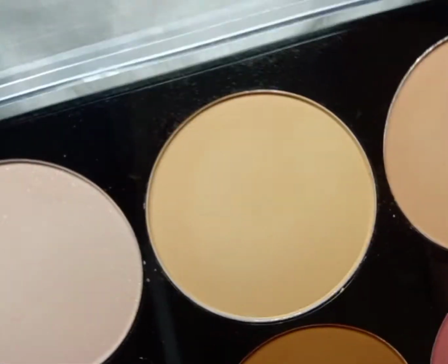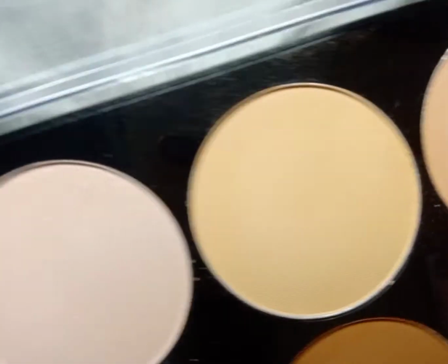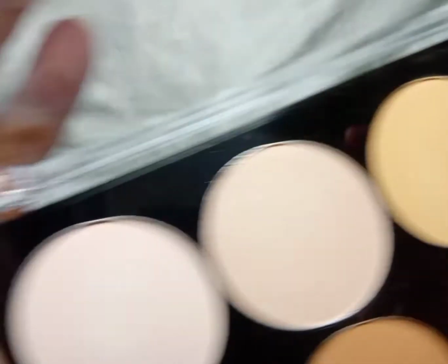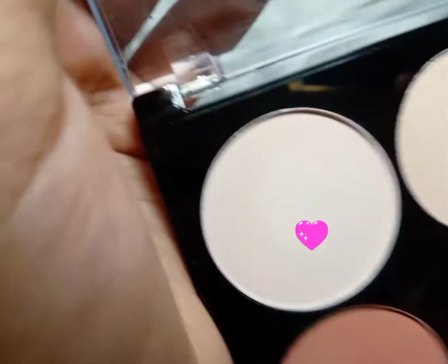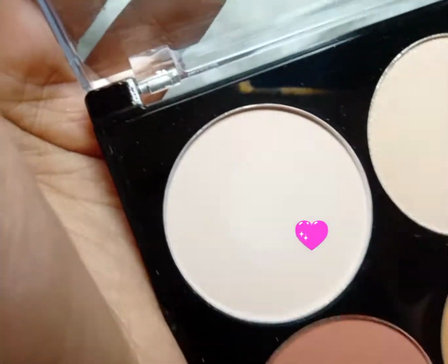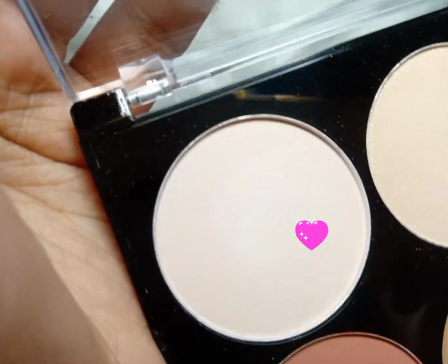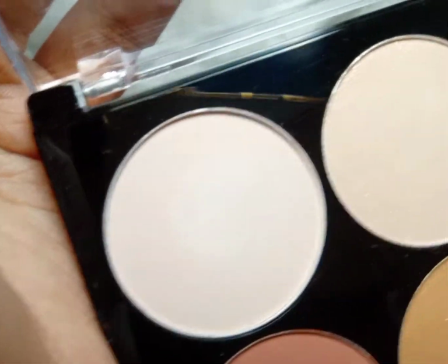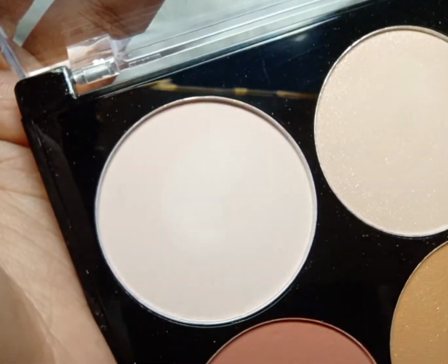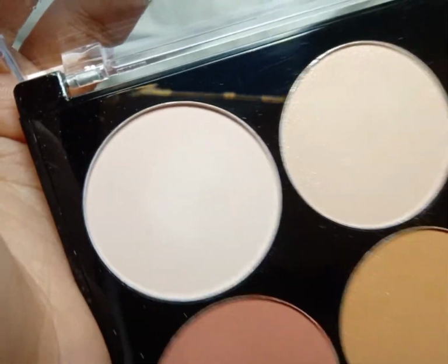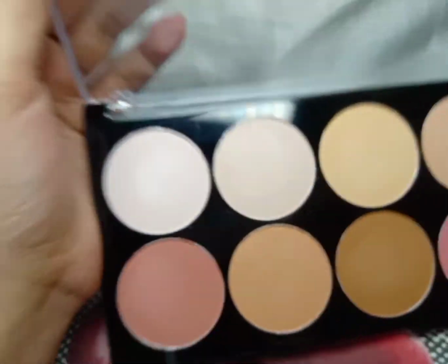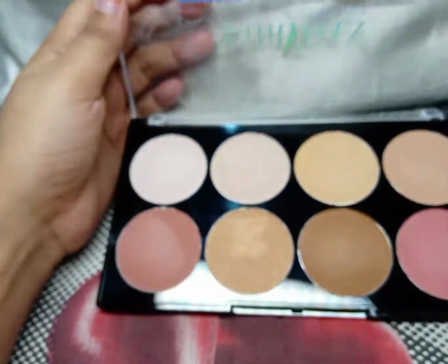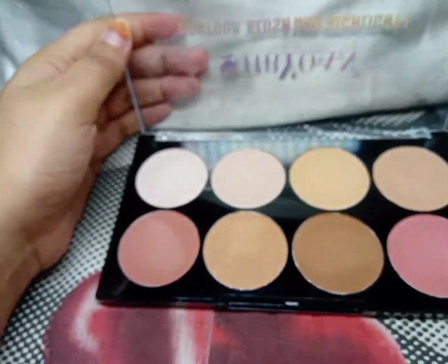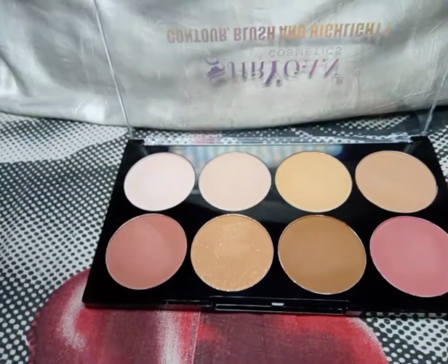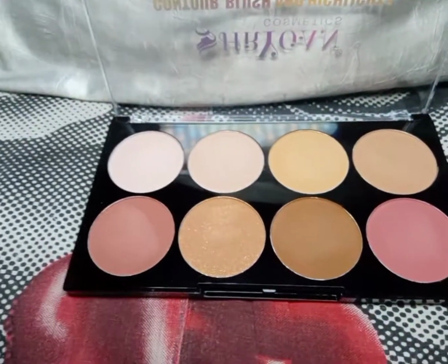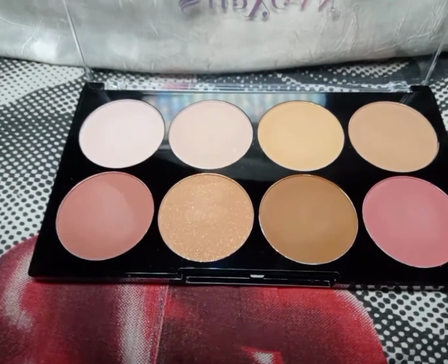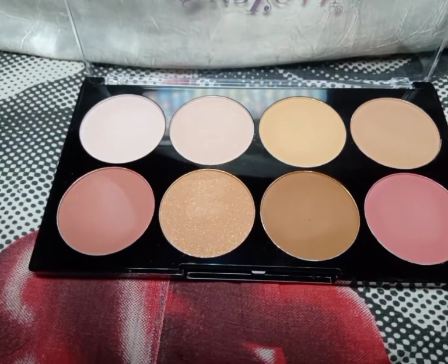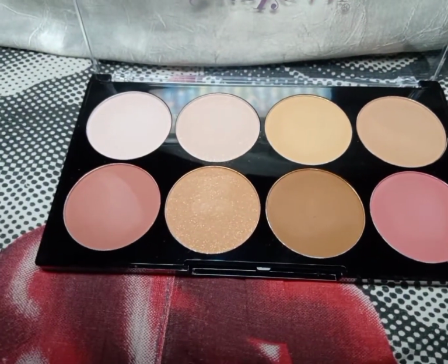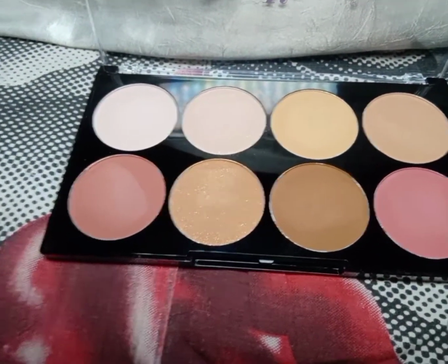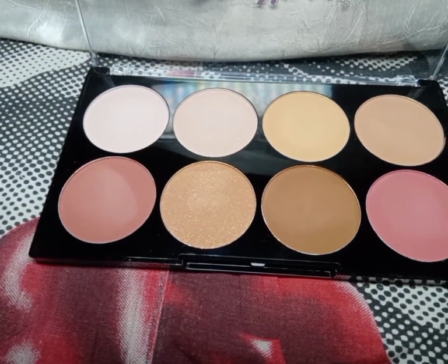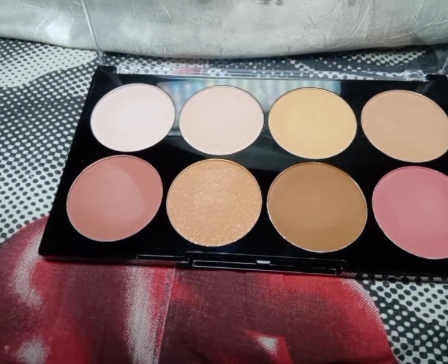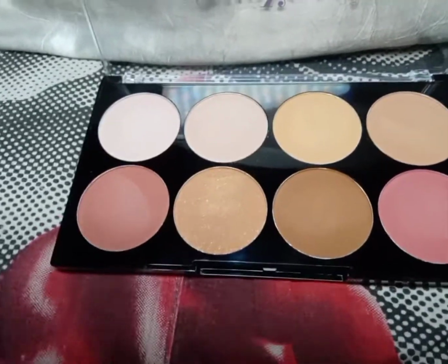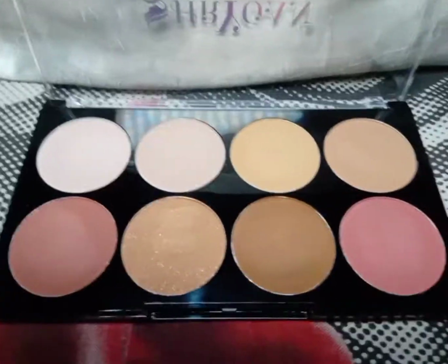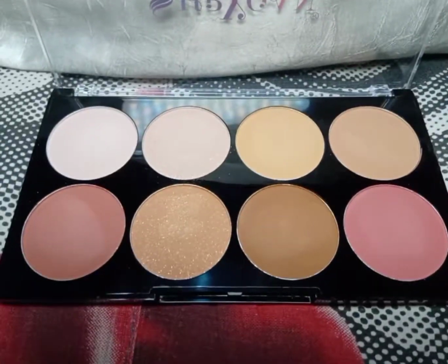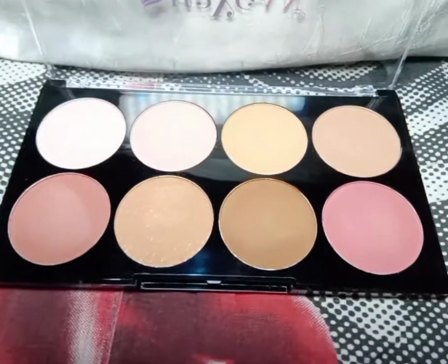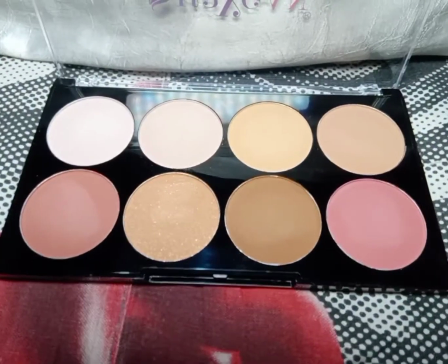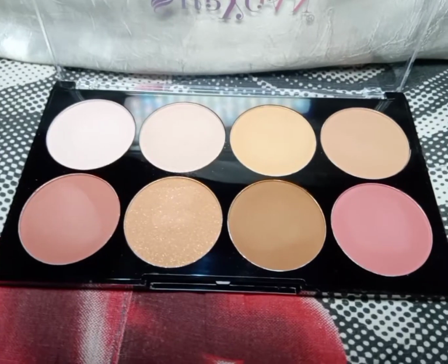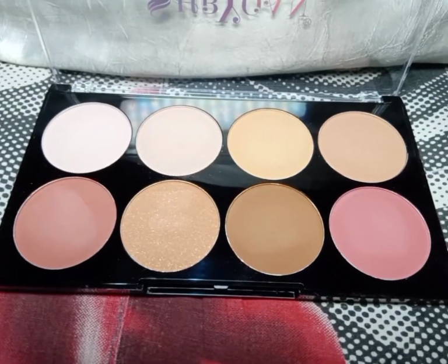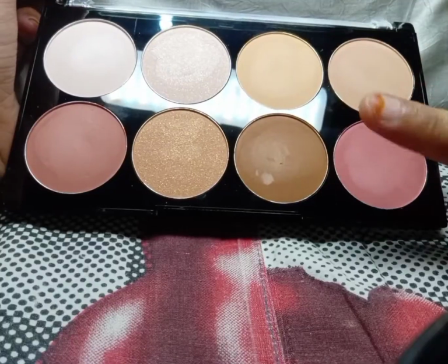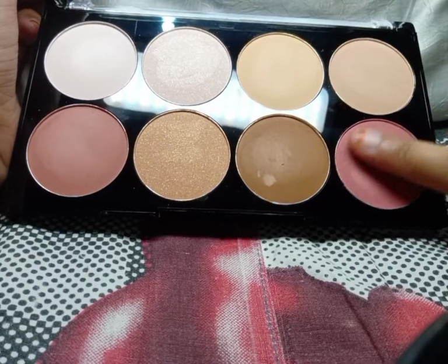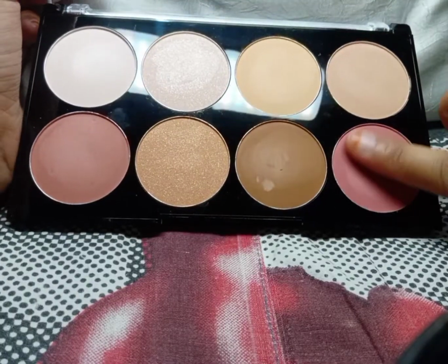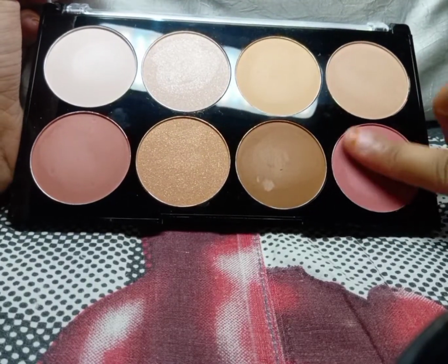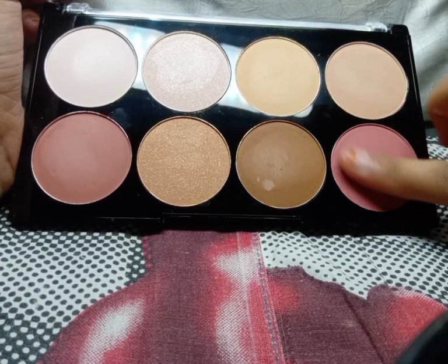And the other compact is a whitish one. So overall you will get two blushers, two contours, two highlighters, and two compacts. Now I will show you the pigments — this one is the baby pink blusher.